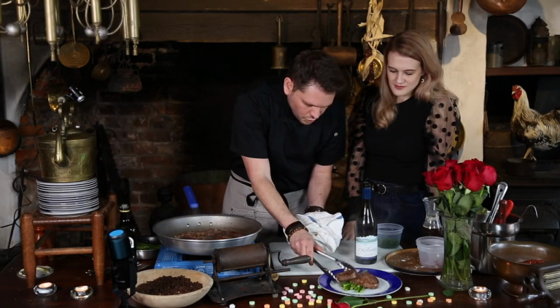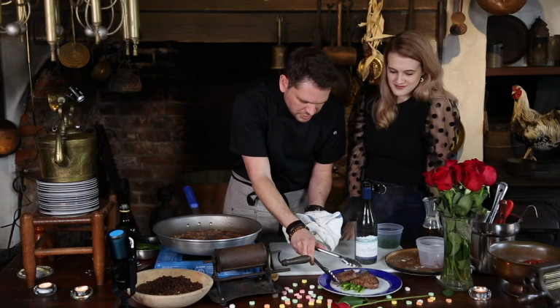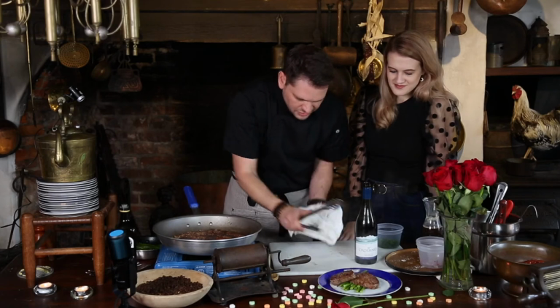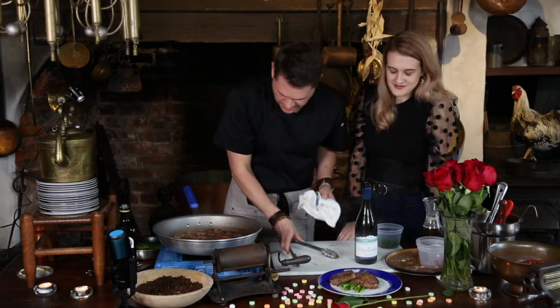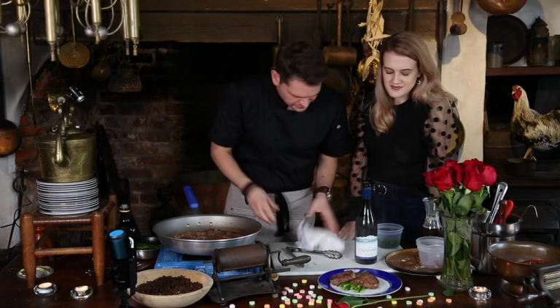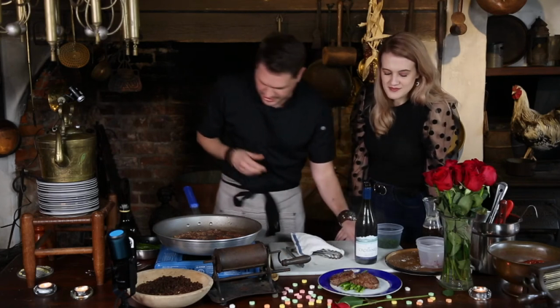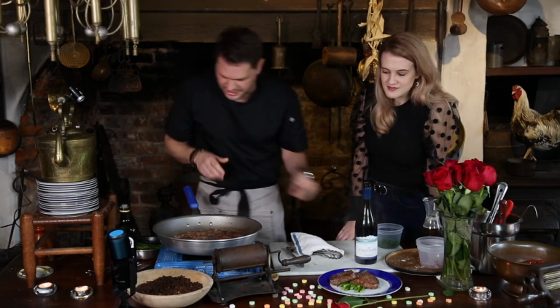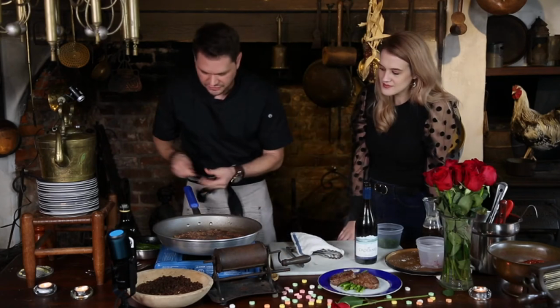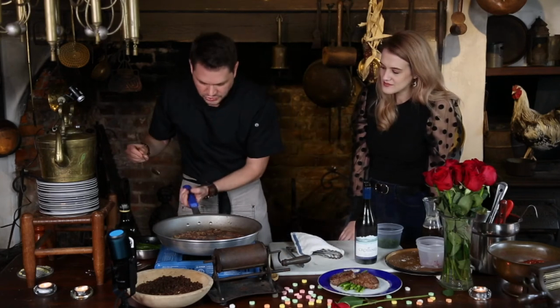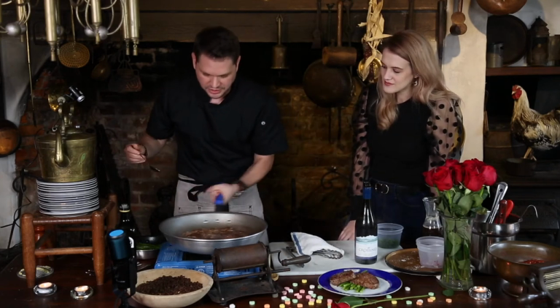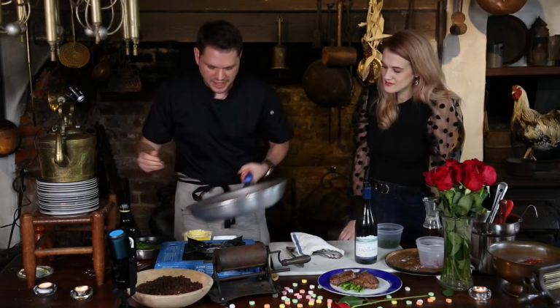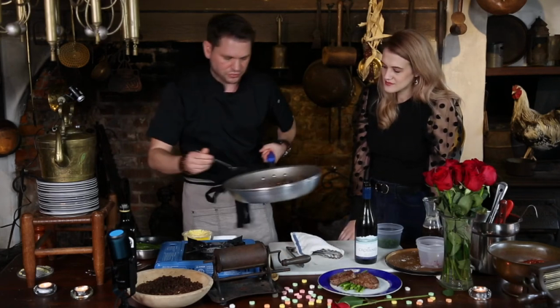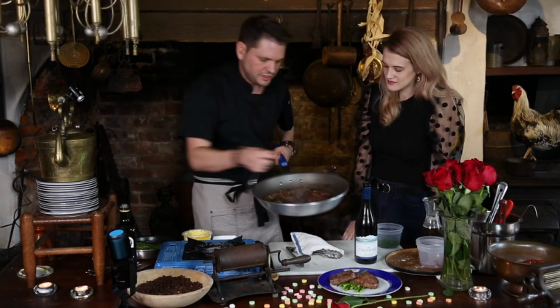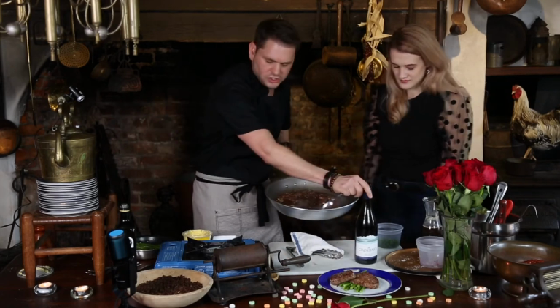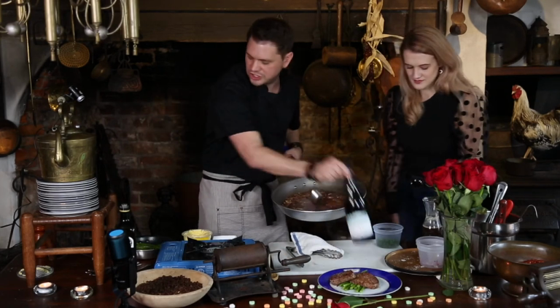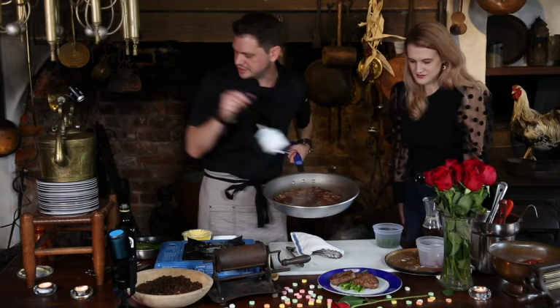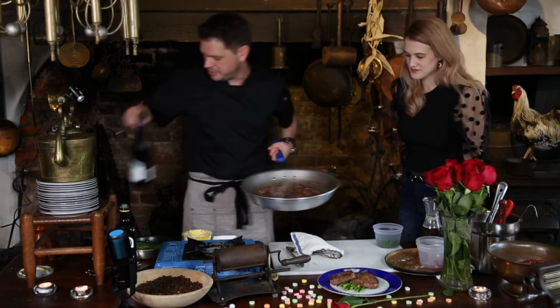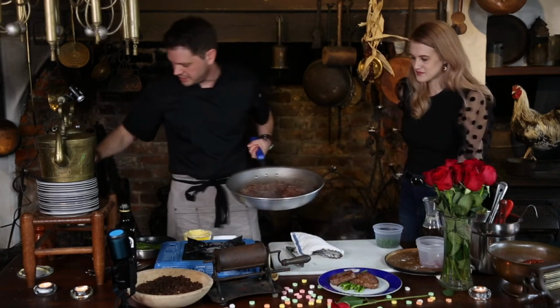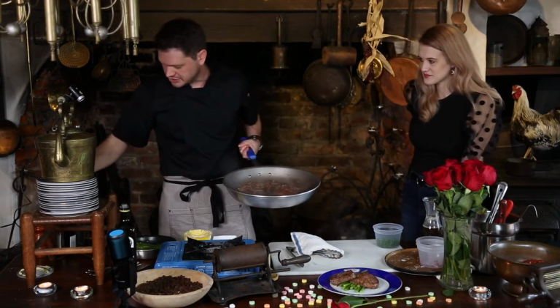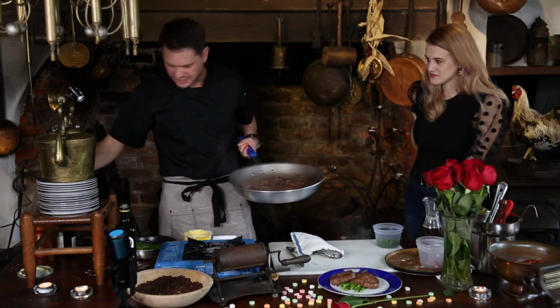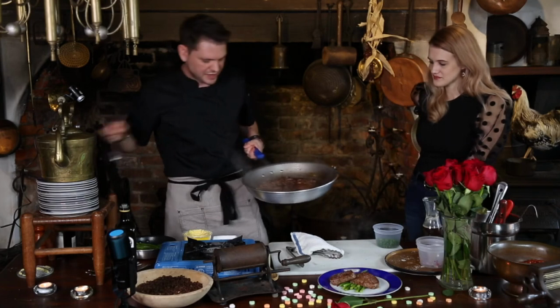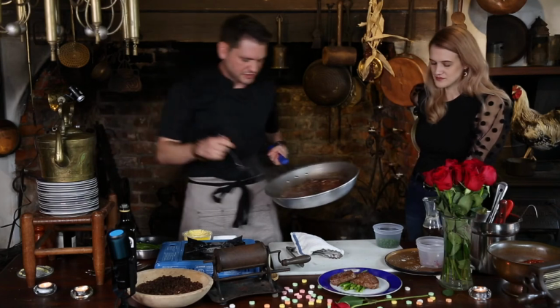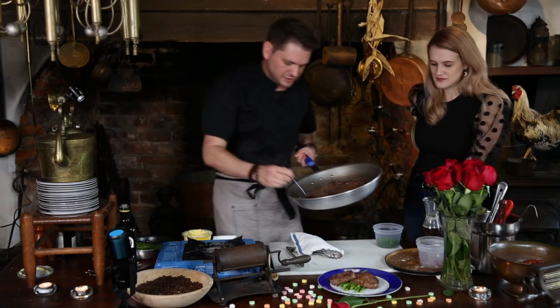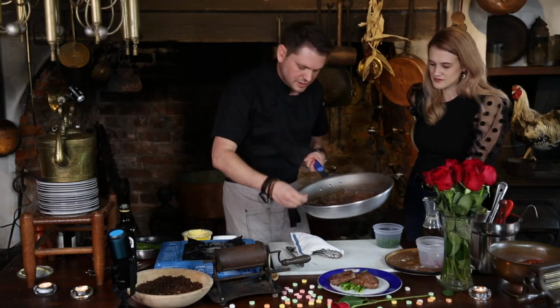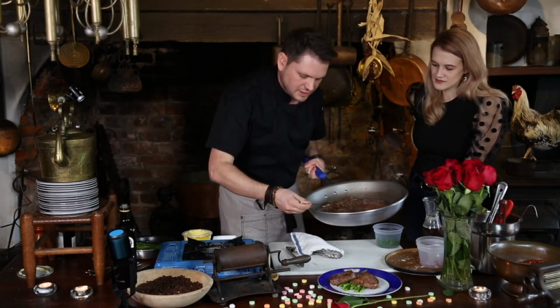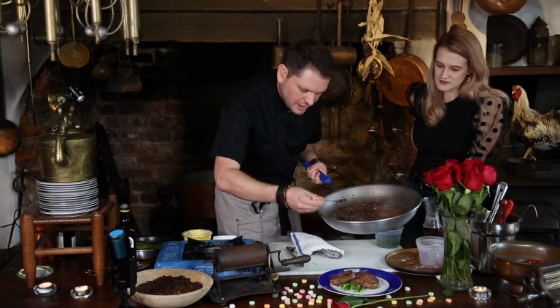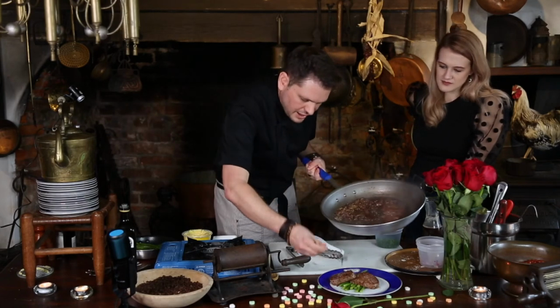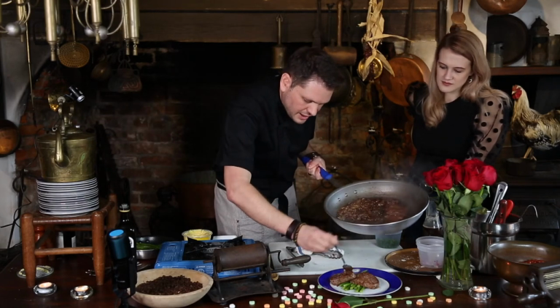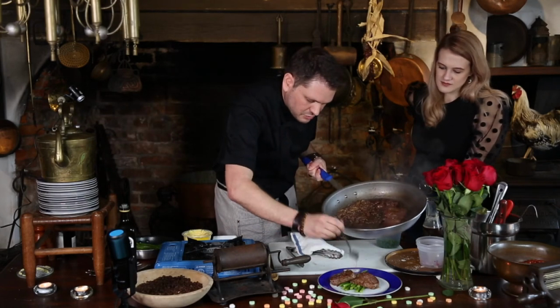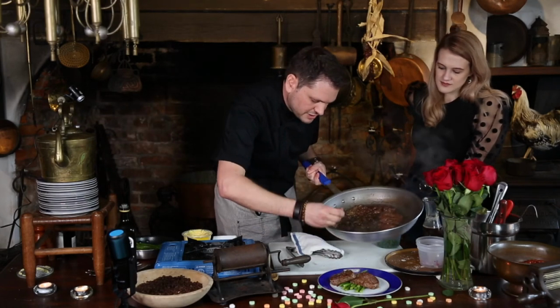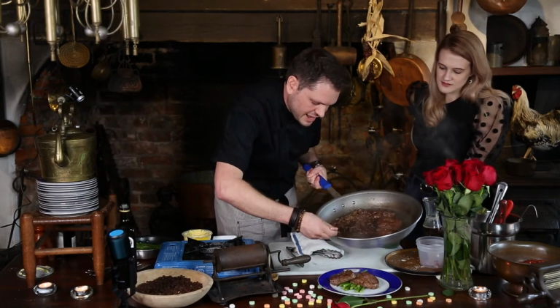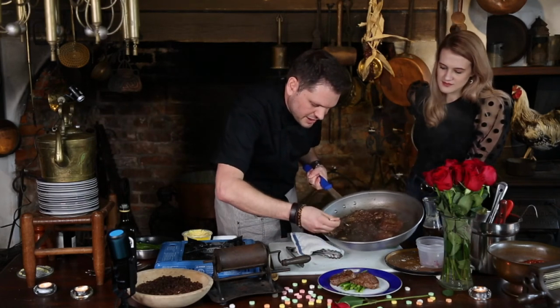We're going to put that on there and then of course we're going to come back and generously put a lot of sauce. I like having a lot of sauce.